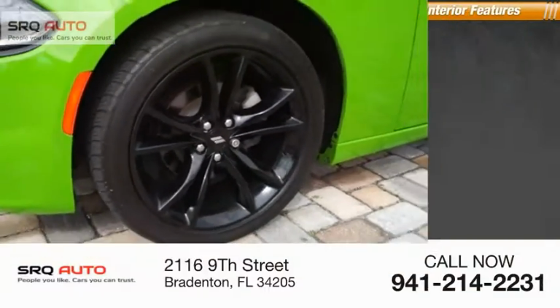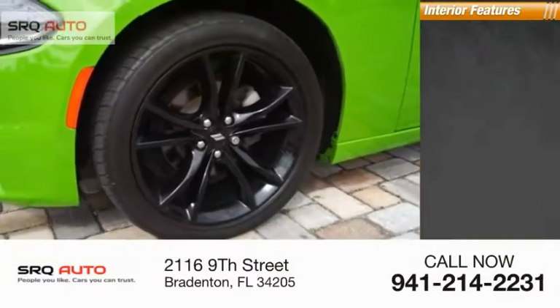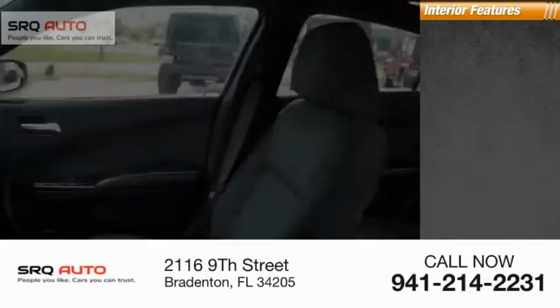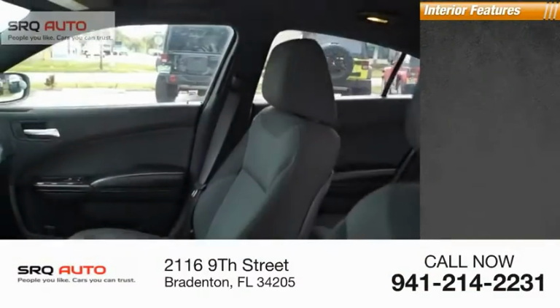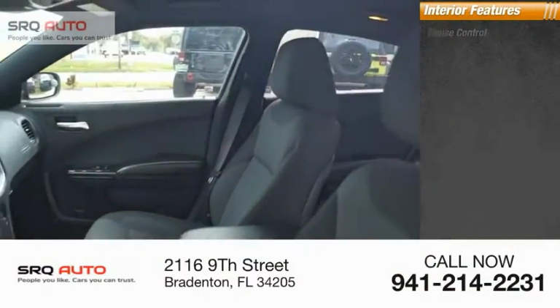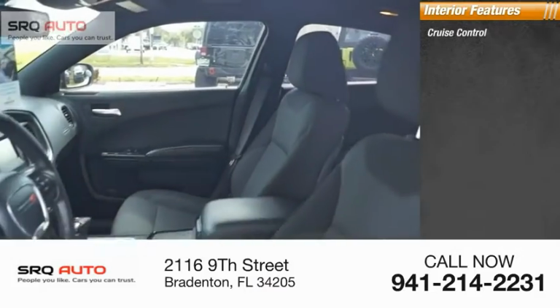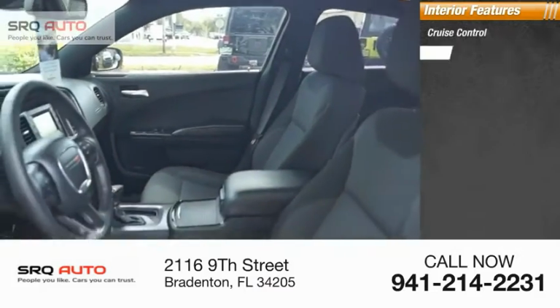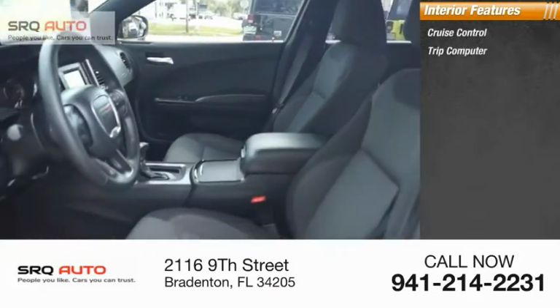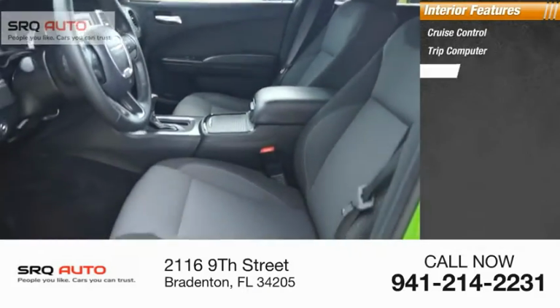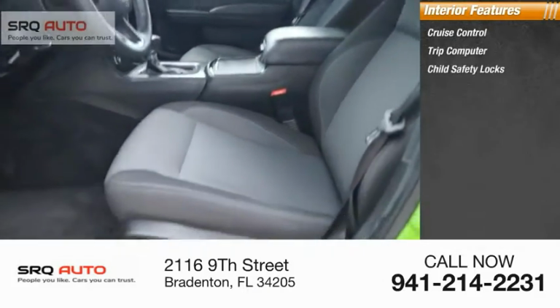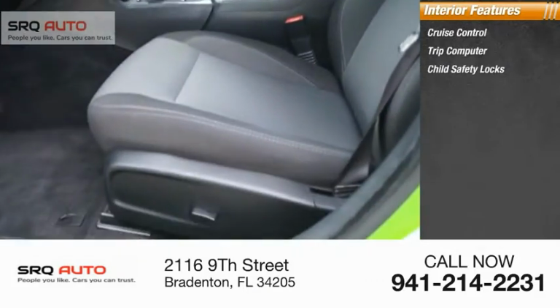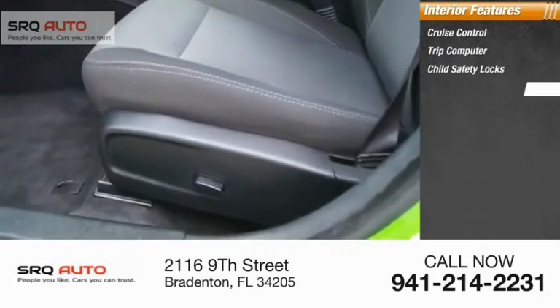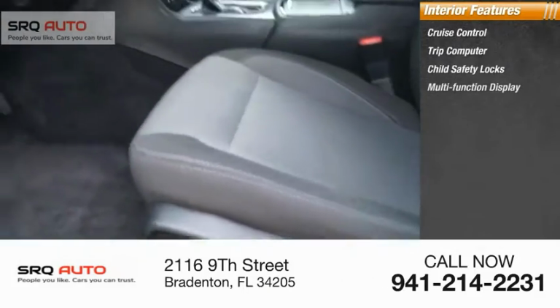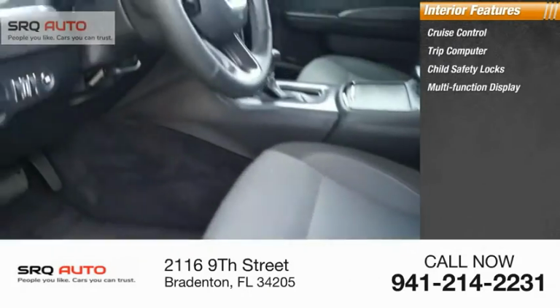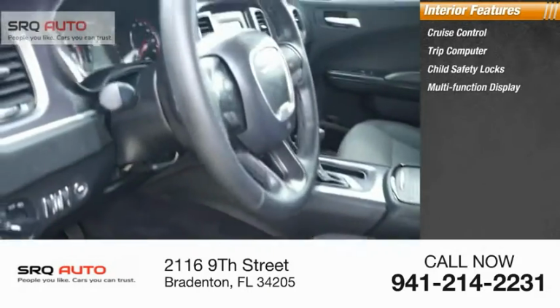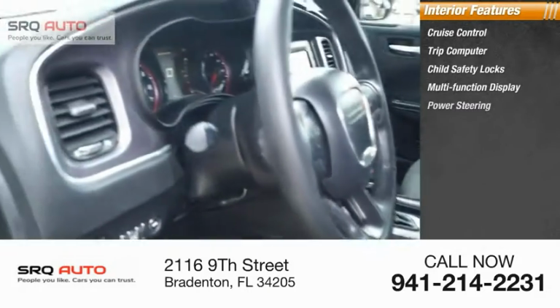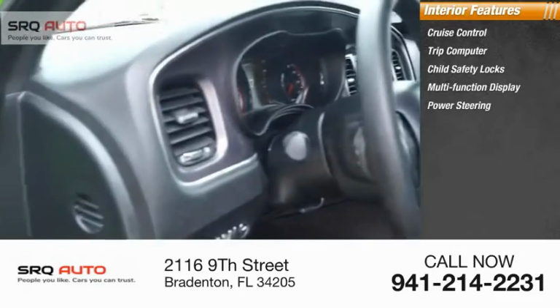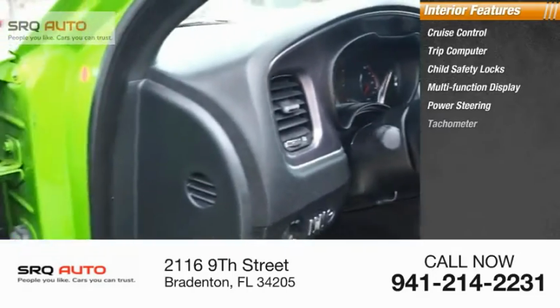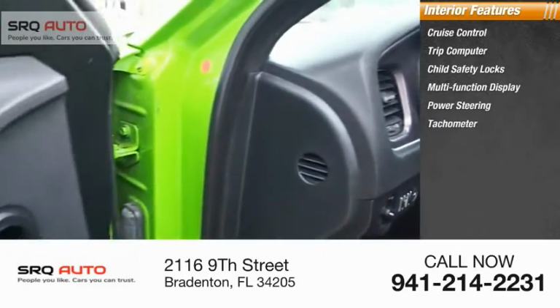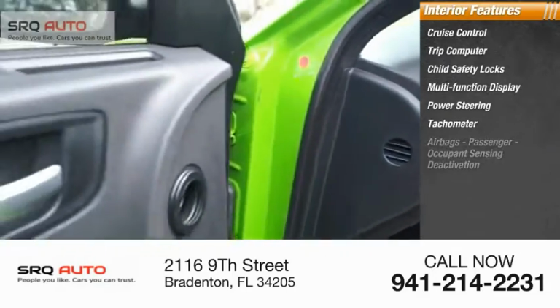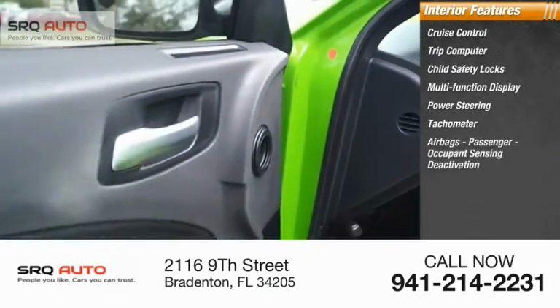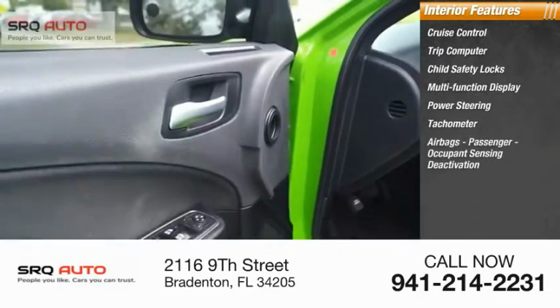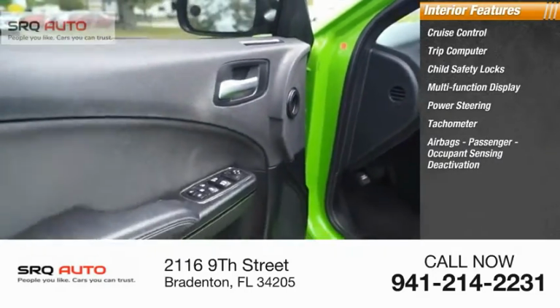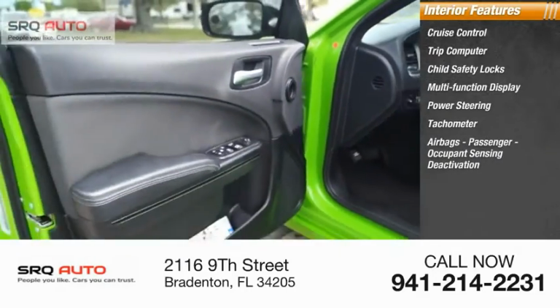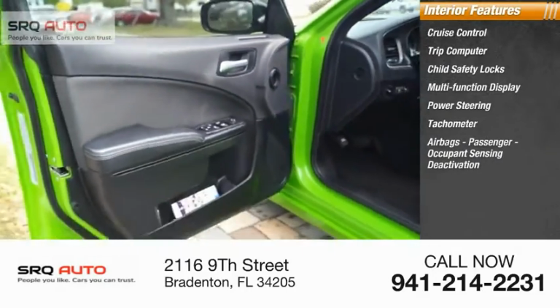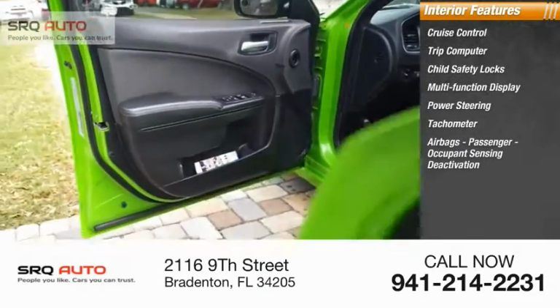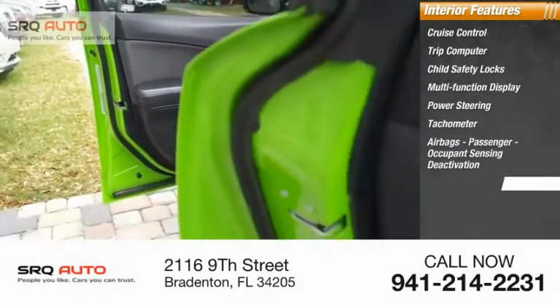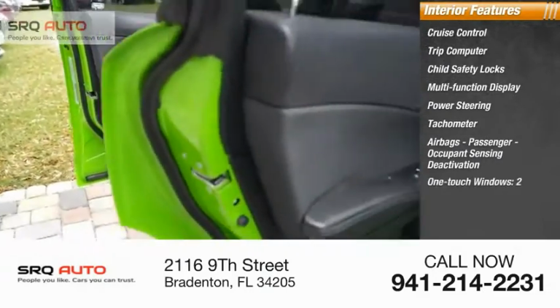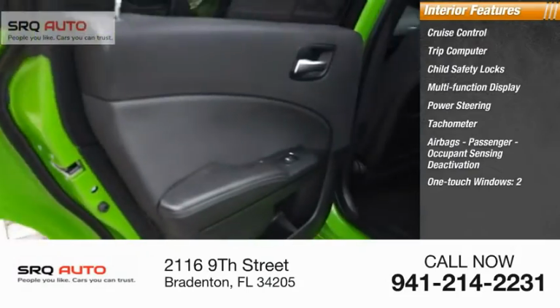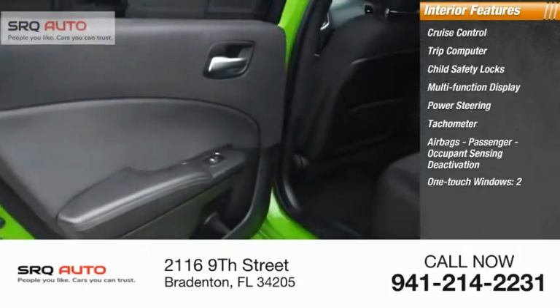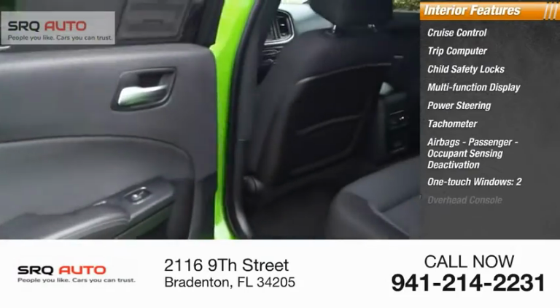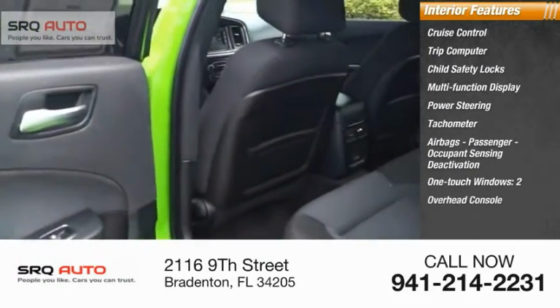Inside you'll find cruise control, trip computer, child safety locks, multifunction display, power steering, tachometer, airbags, passenger occupant sensing deactivation, one touch windows, and overhead console.